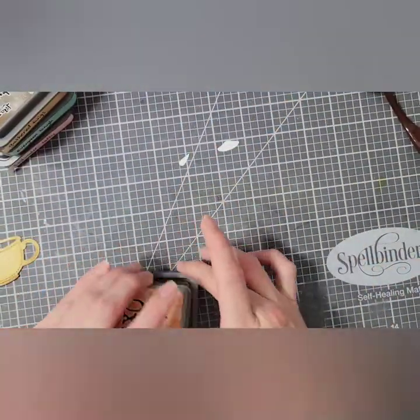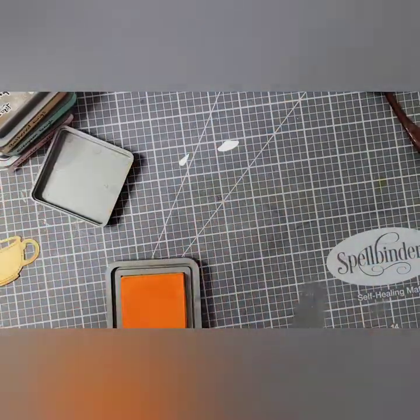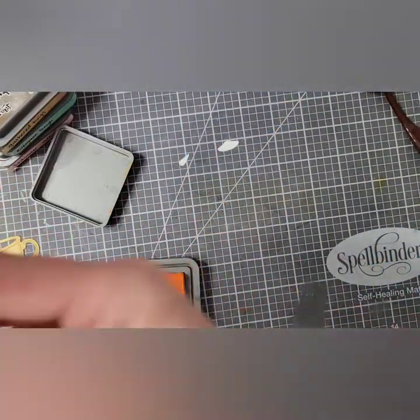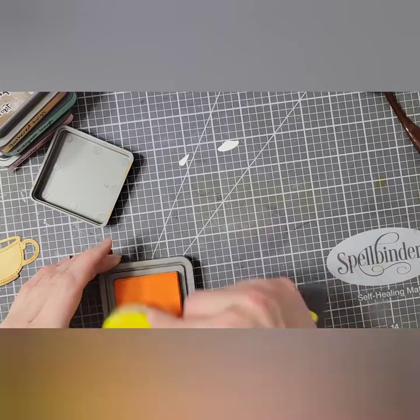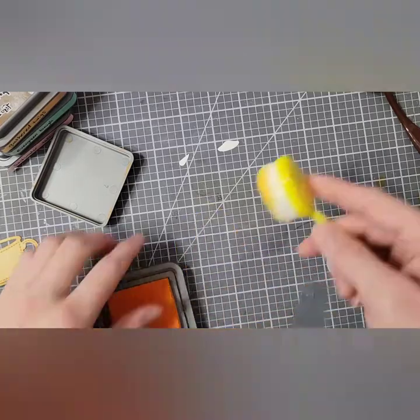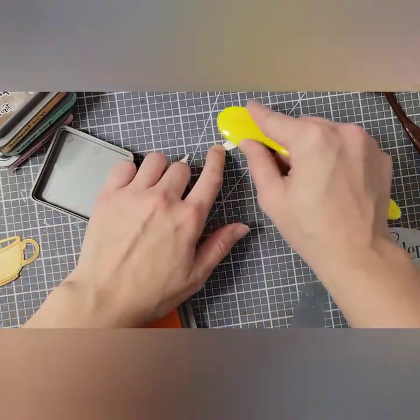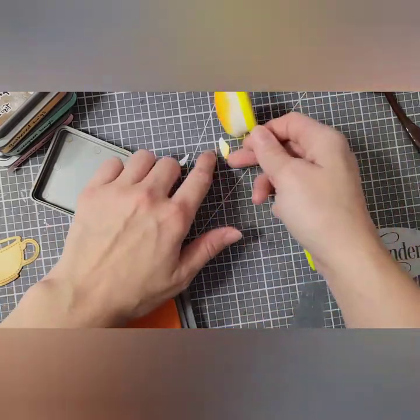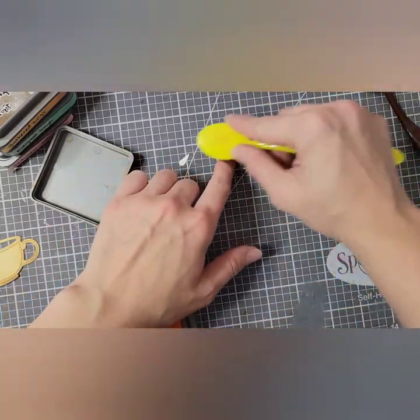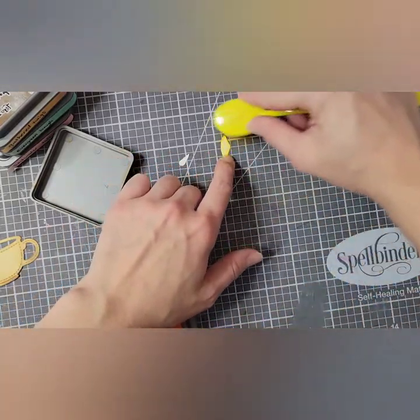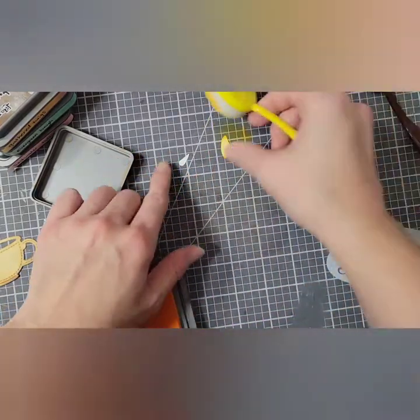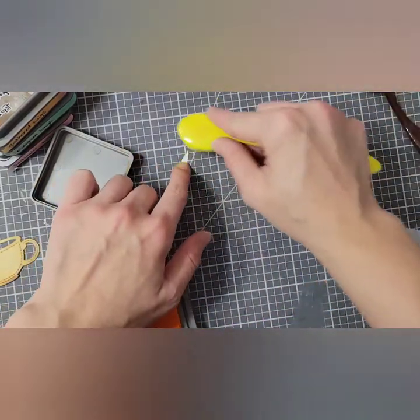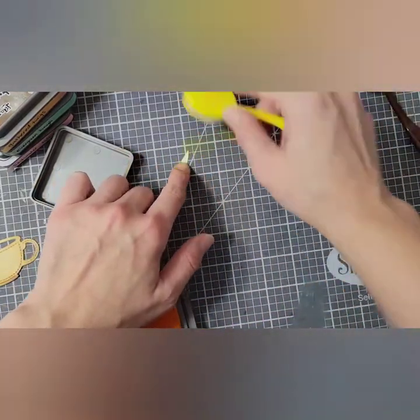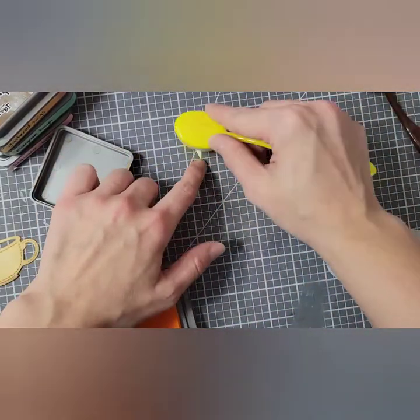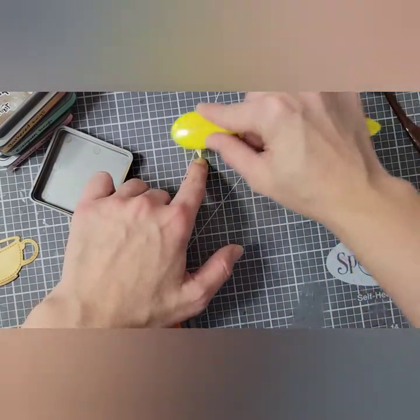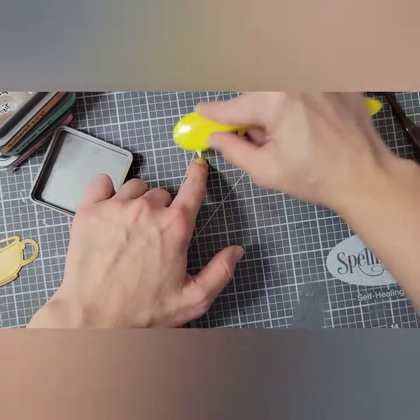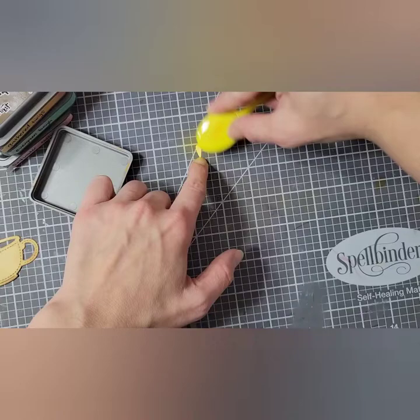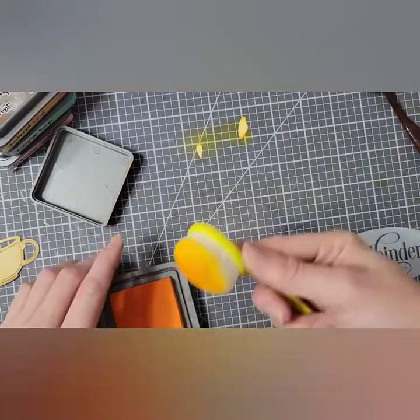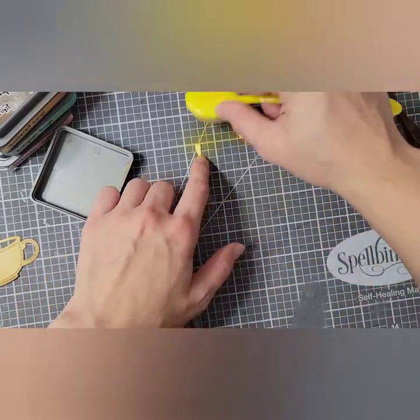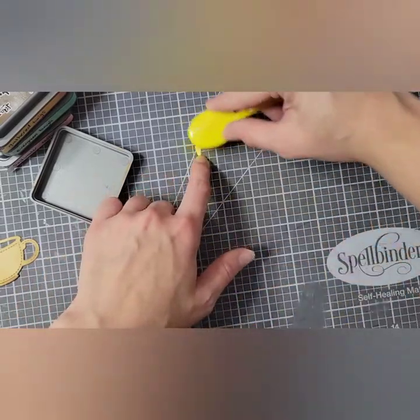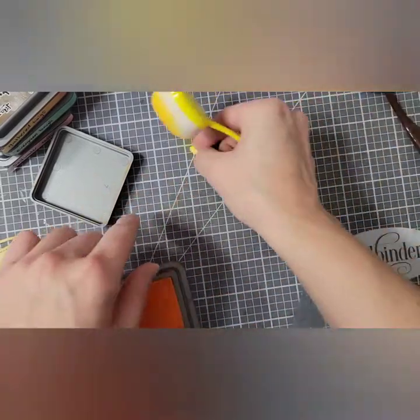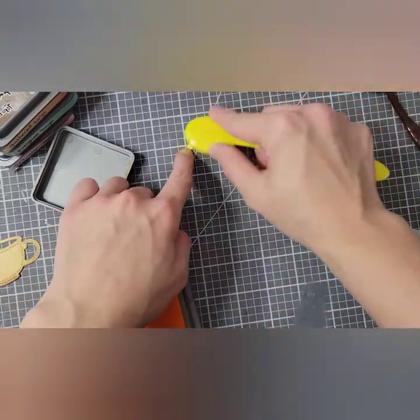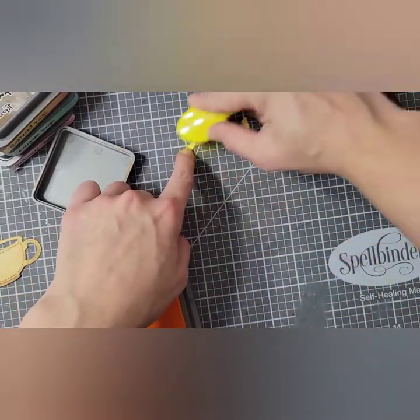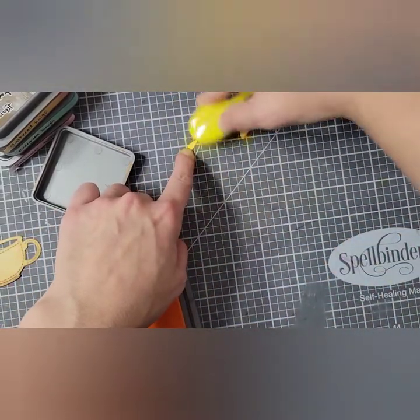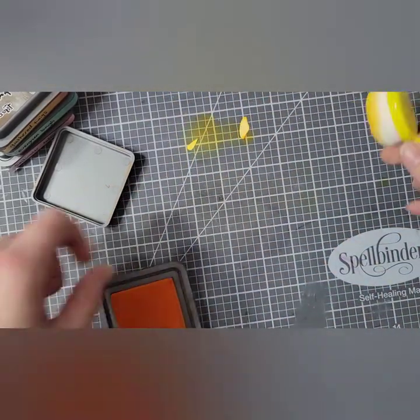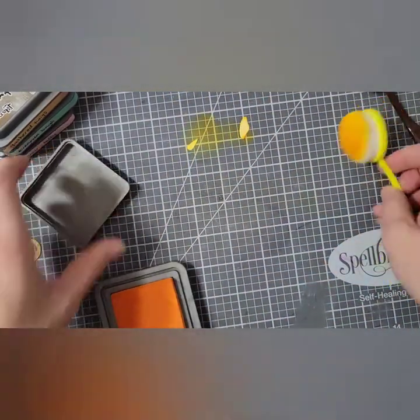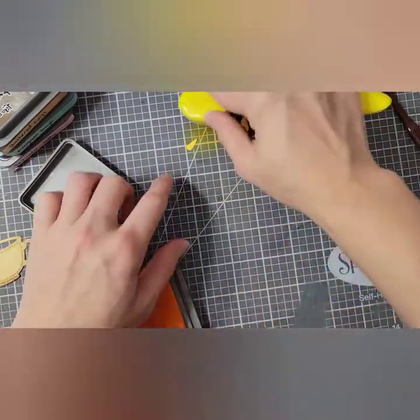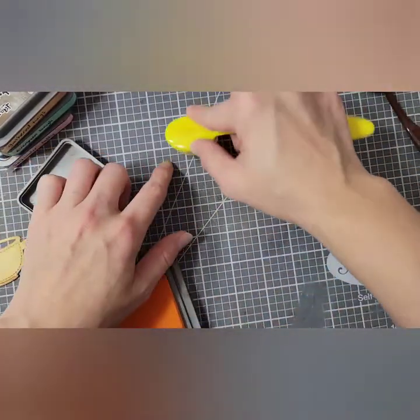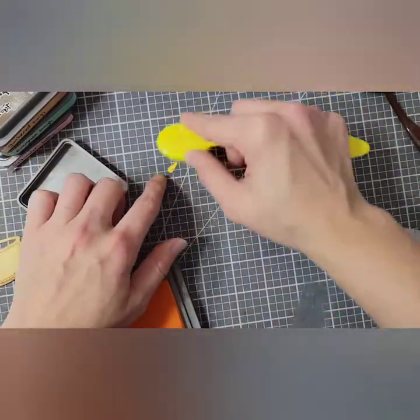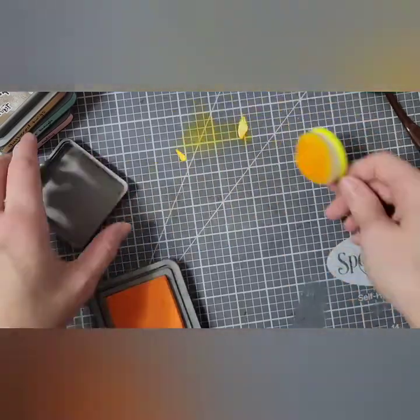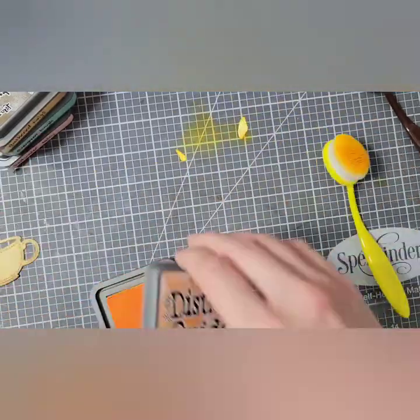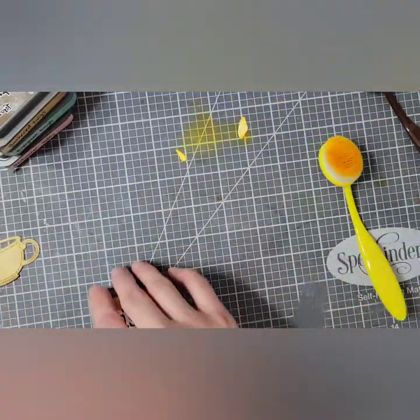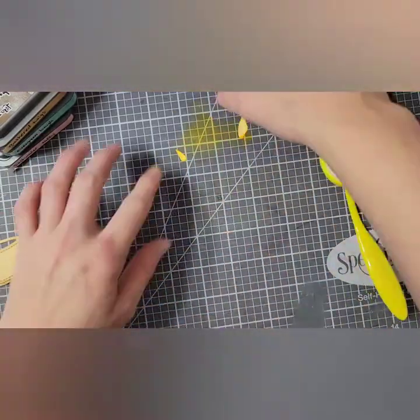Those two pieces are a beak and a carrot, colored with Carved Pumpkin — I forgot to show that color, but that's what it is. These pieces are so tiny, they're quite difficult to ink up without getting ink all over your fingers.